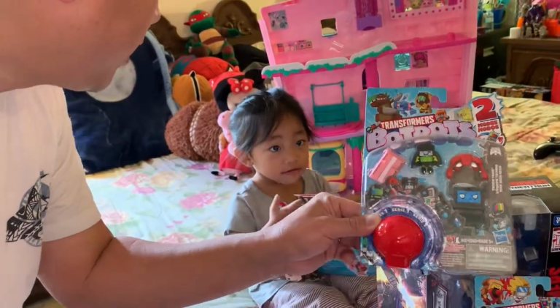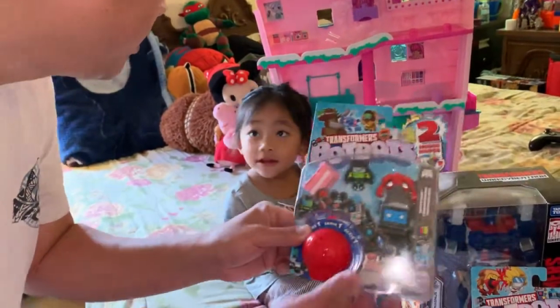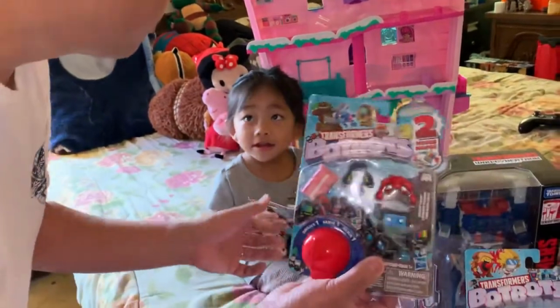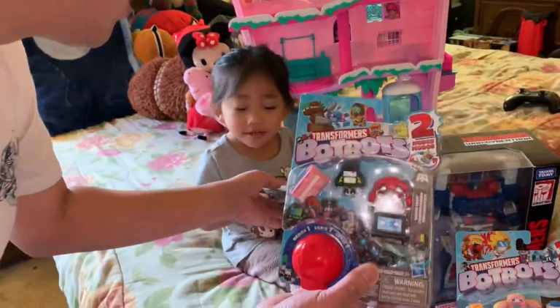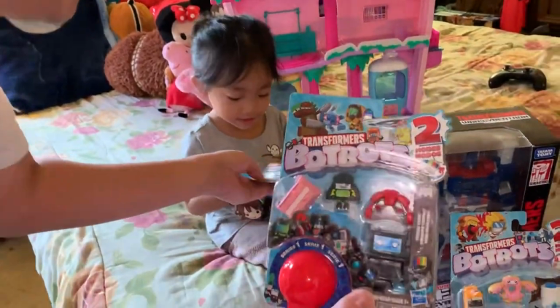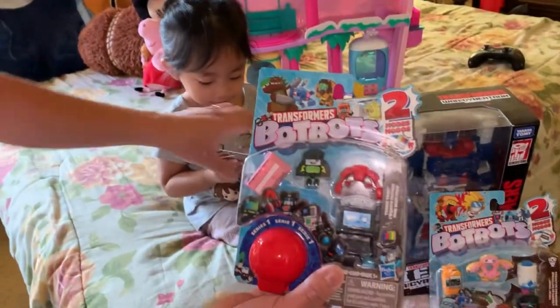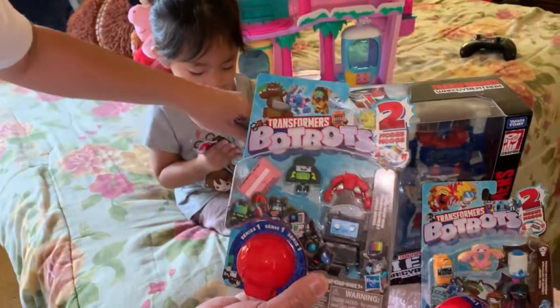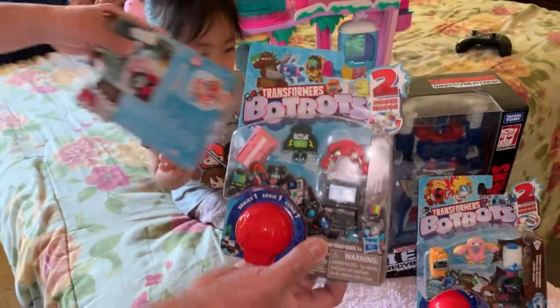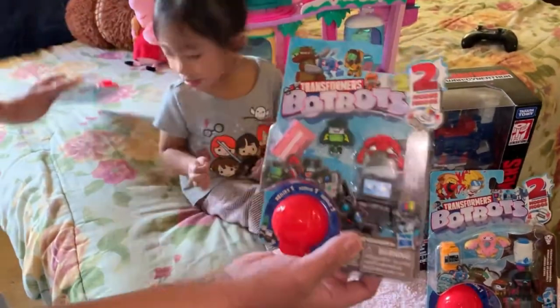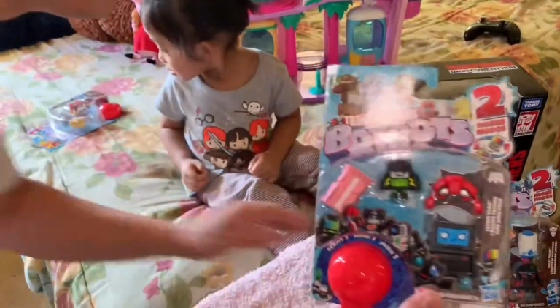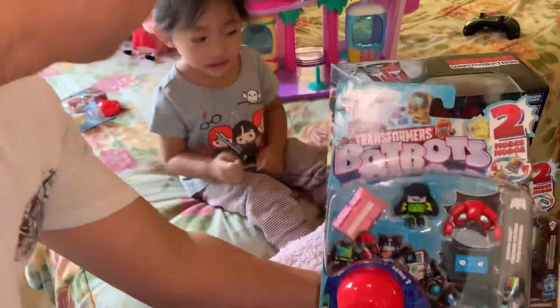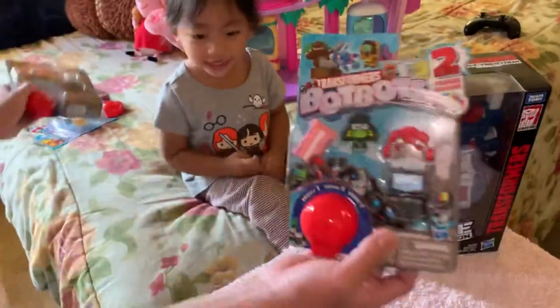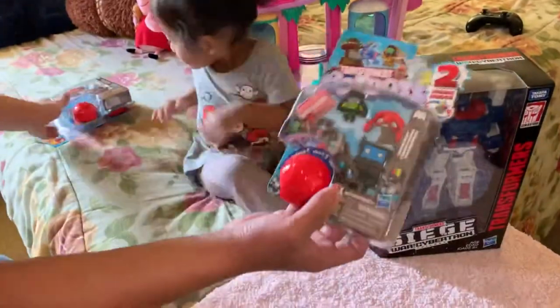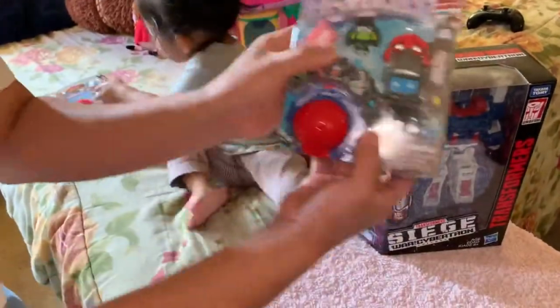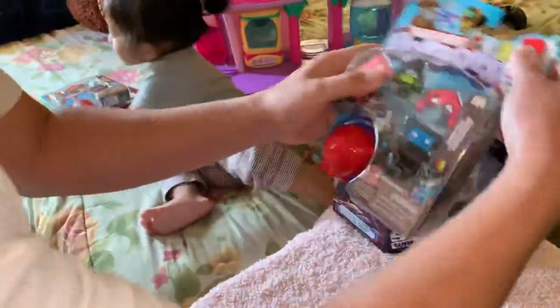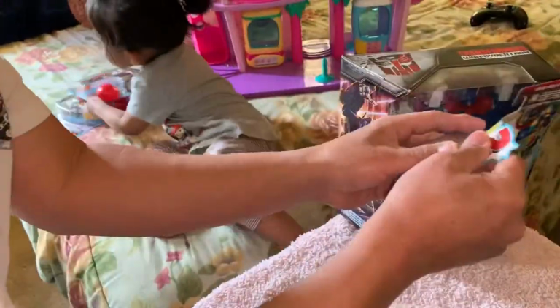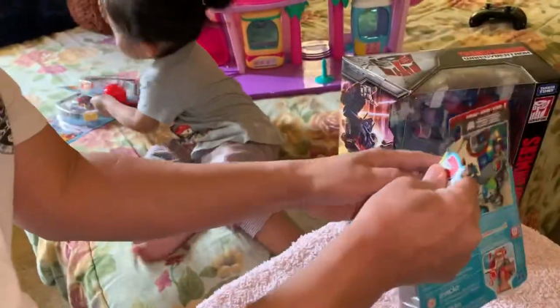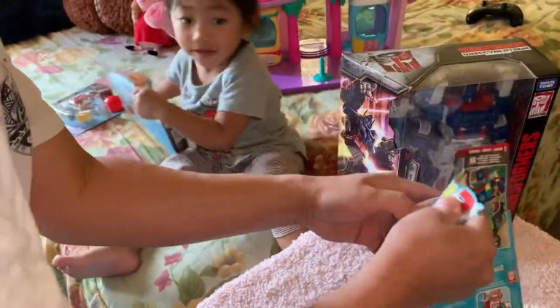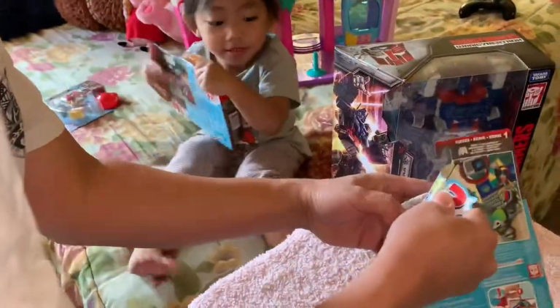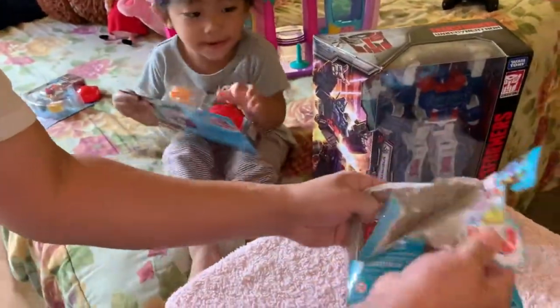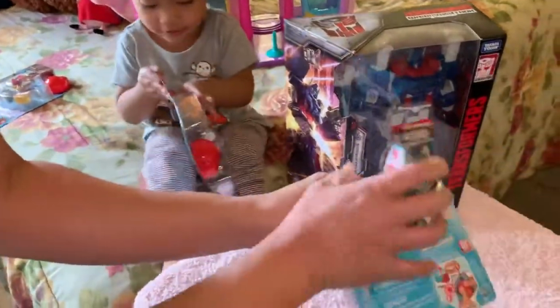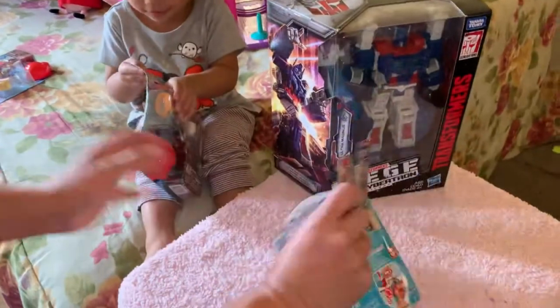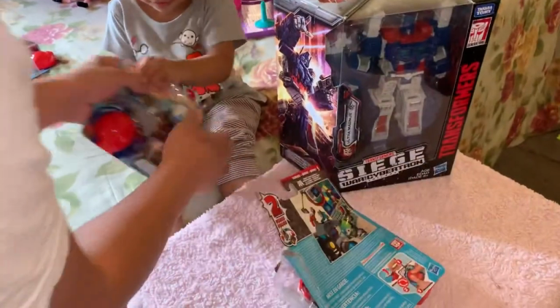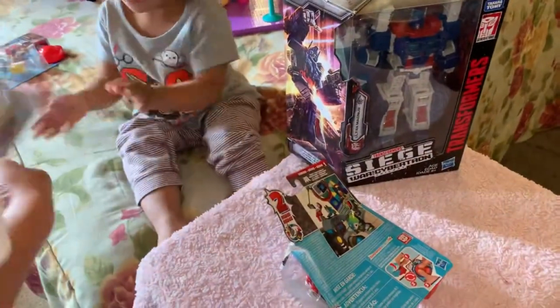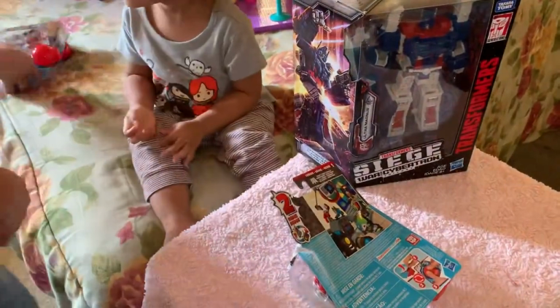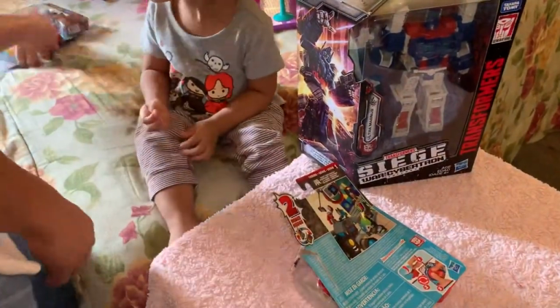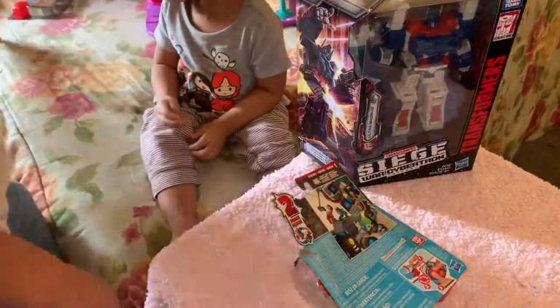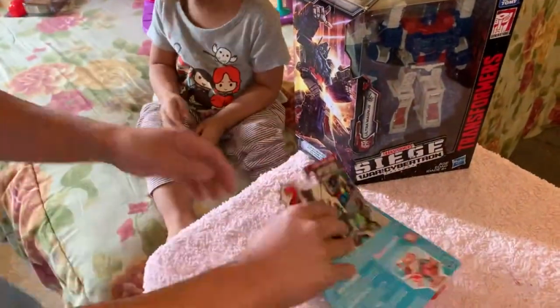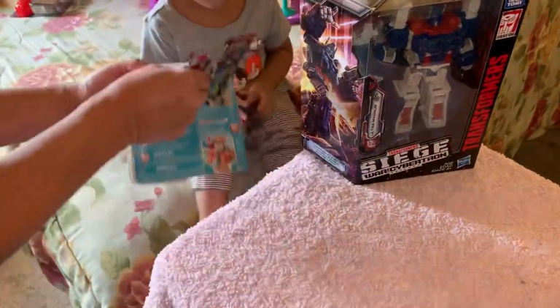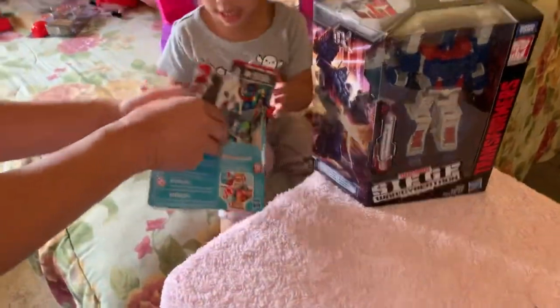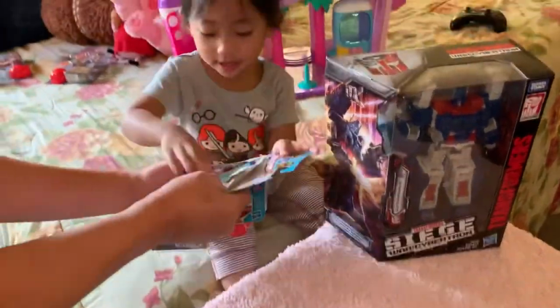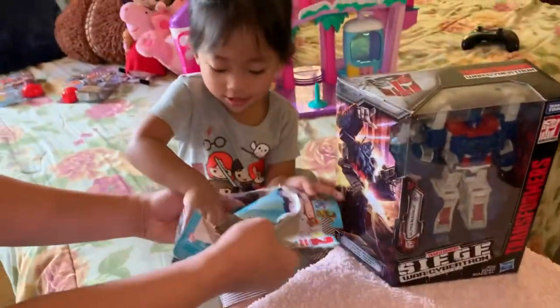Okay, Heilani, so we're going to open this one — oh, not that one, this one today, okay? Let's go ahead and open this one. We'll save the other one for later.